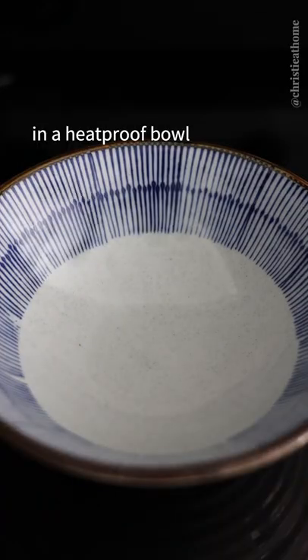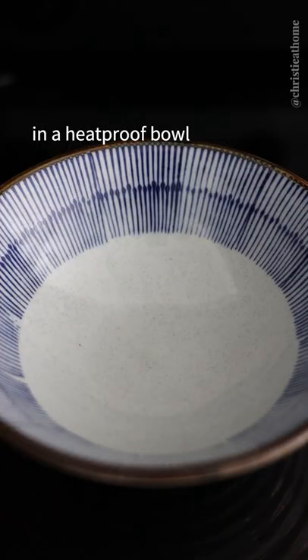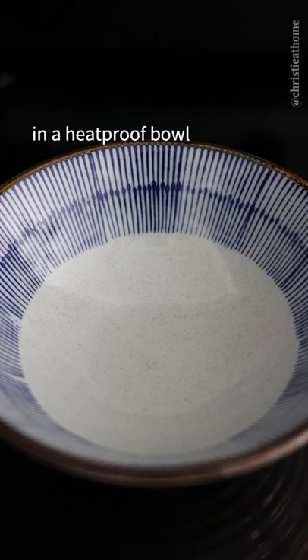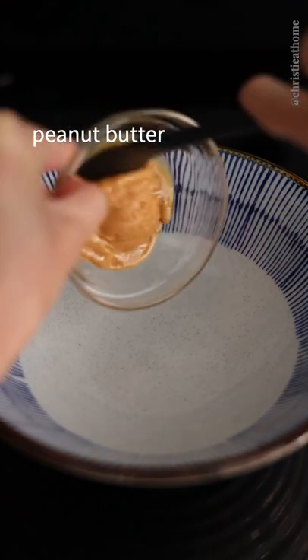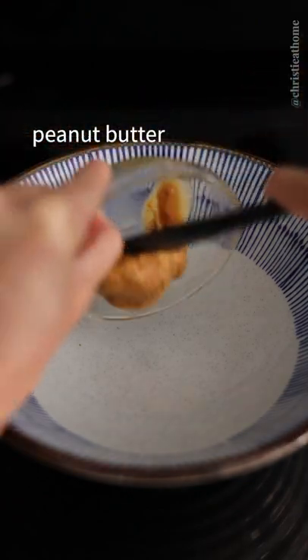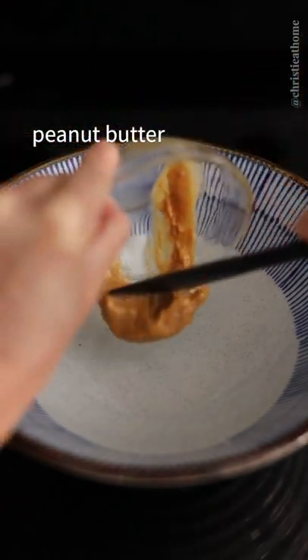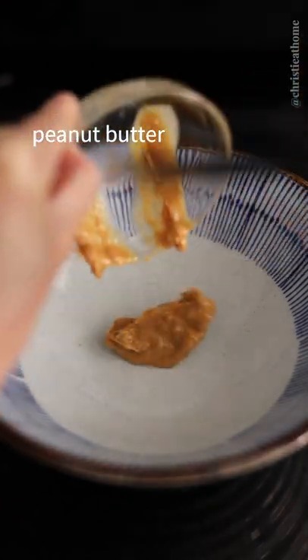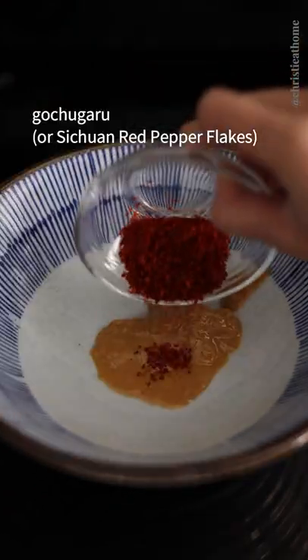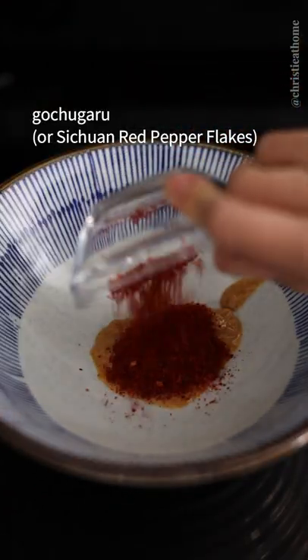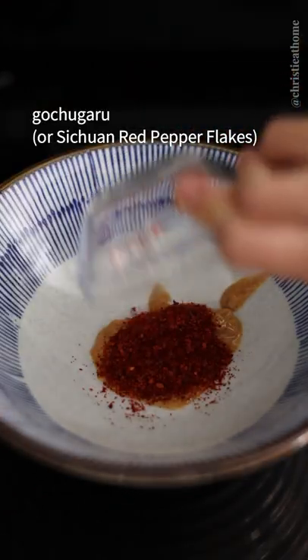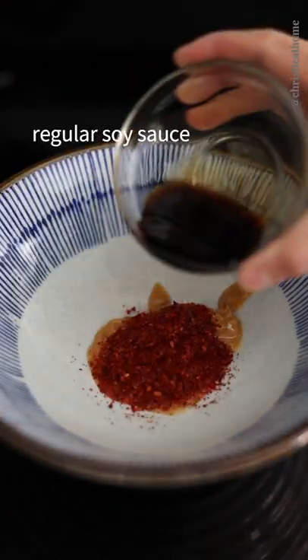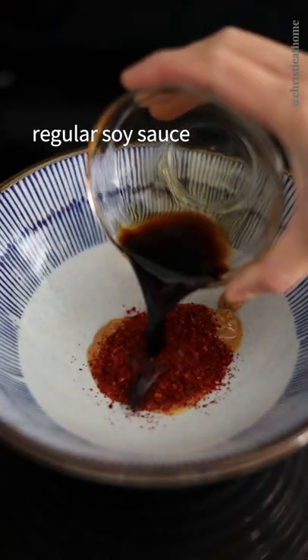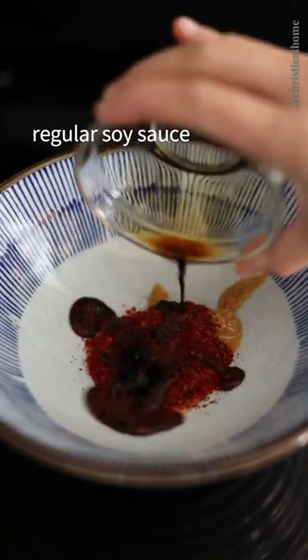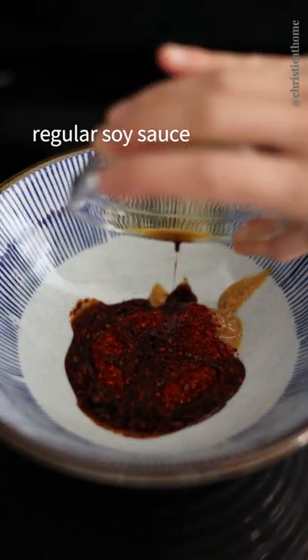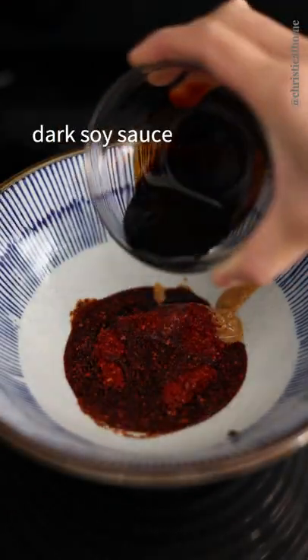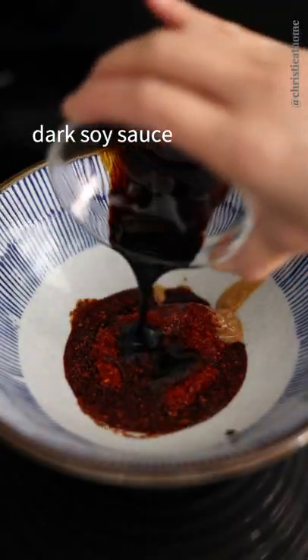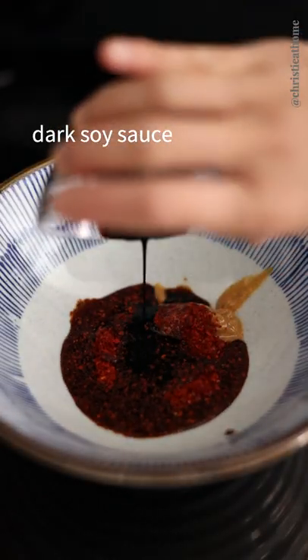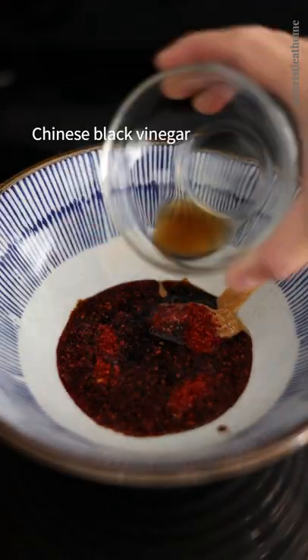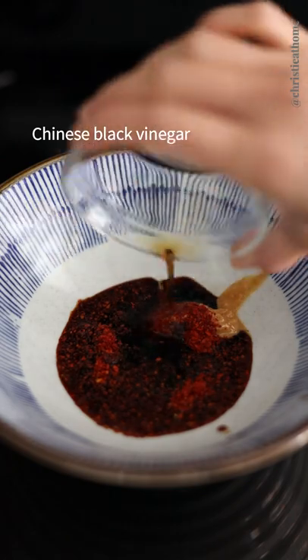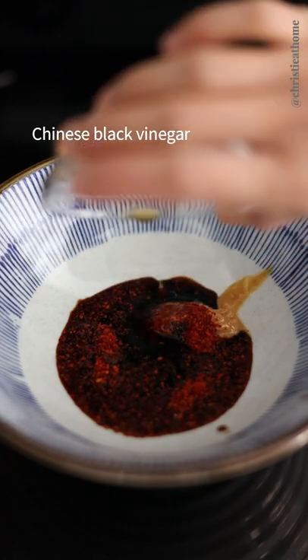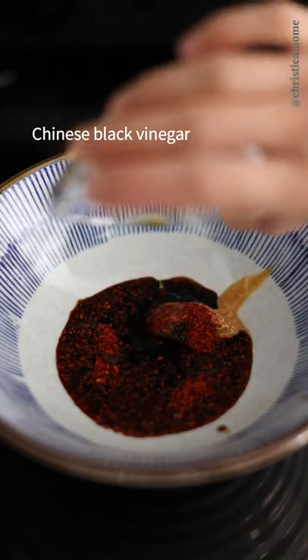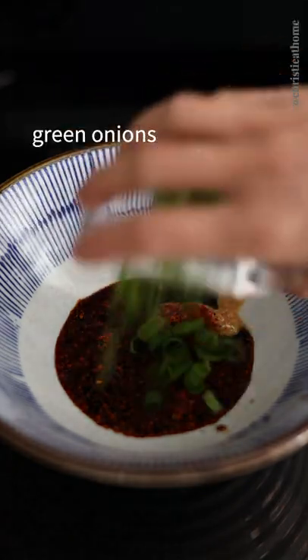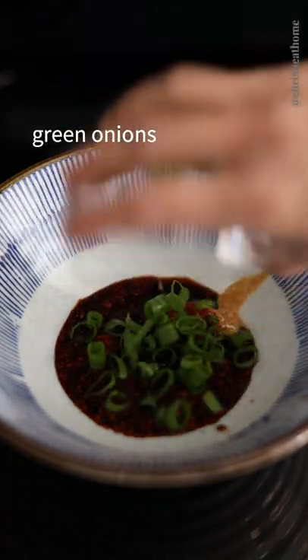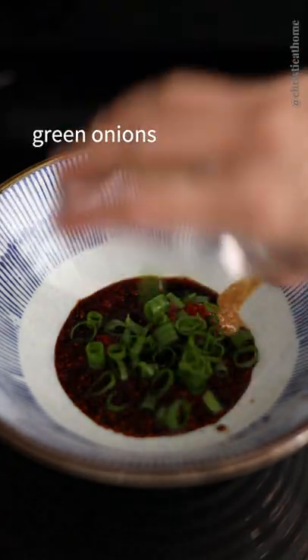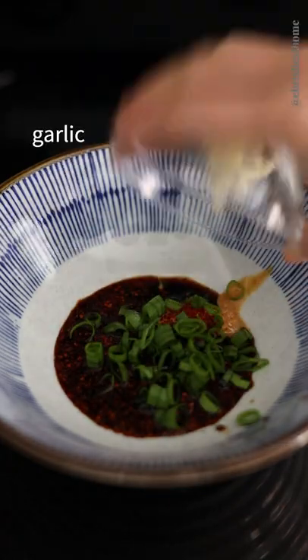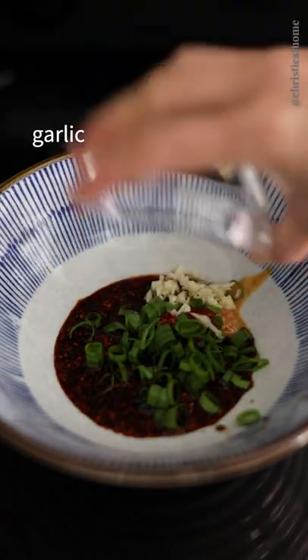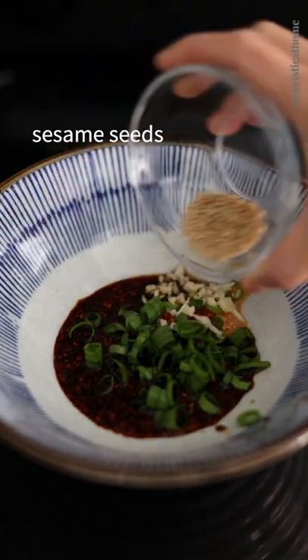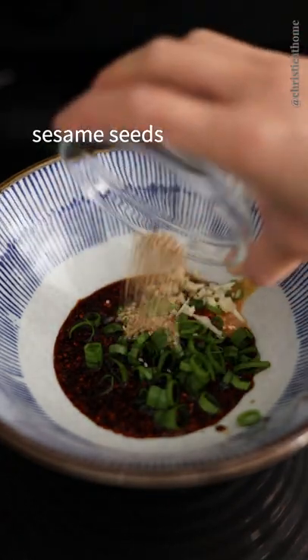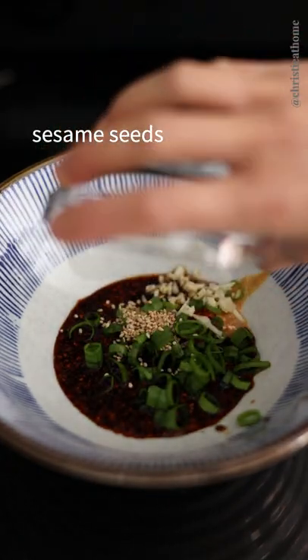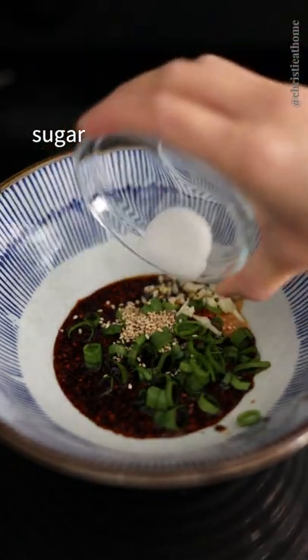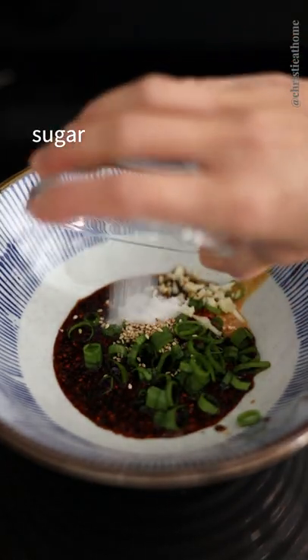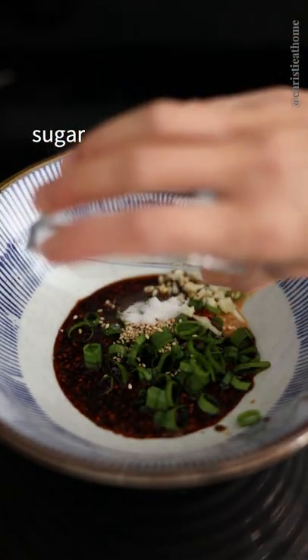In a heatproof bowl, add peanut butter, gochugaru, regular soy sauce, dark soy sauce, Chinese black vinegar, green onions, garlic, sesame seeds, and sugar.